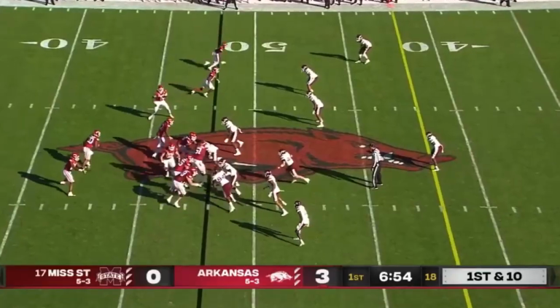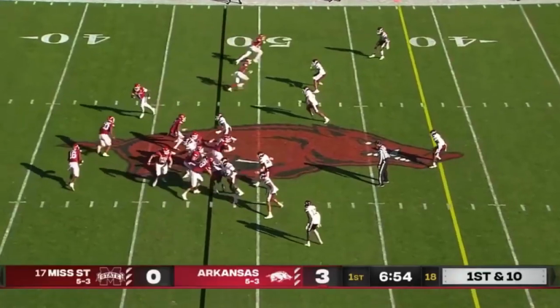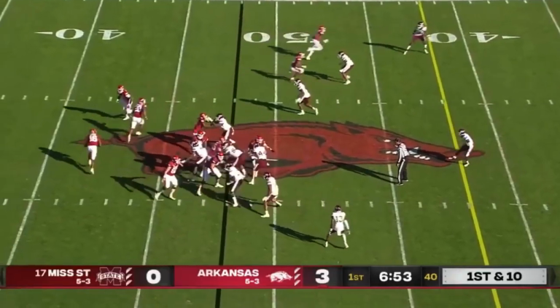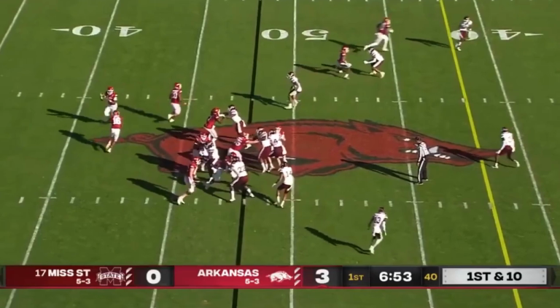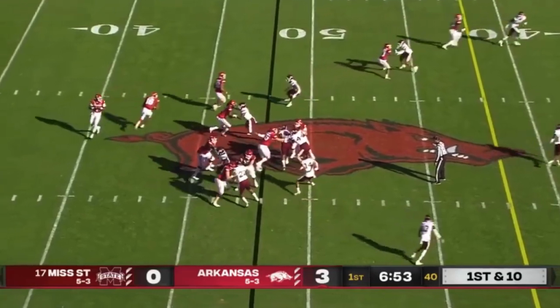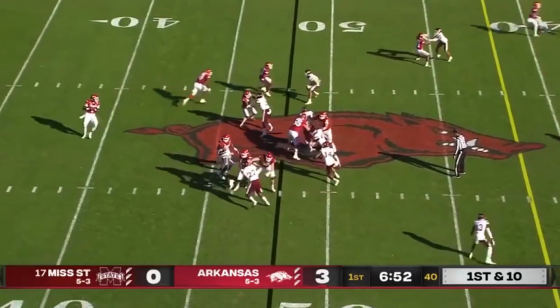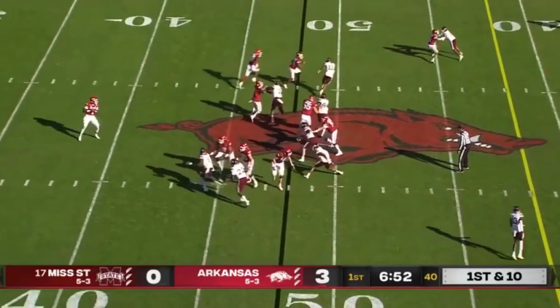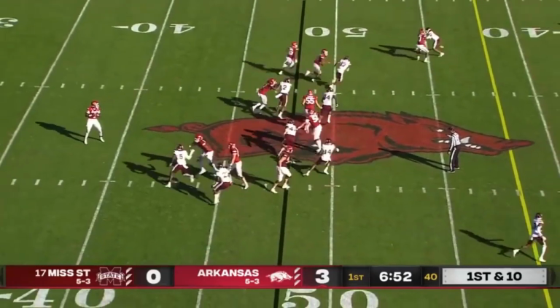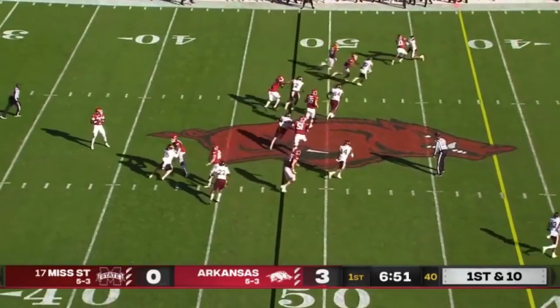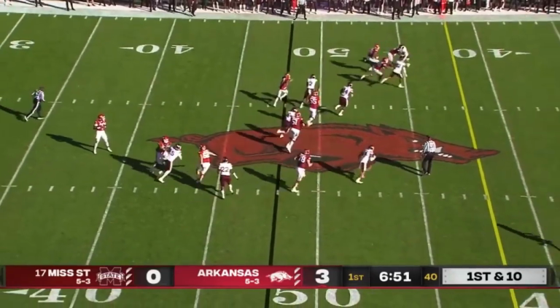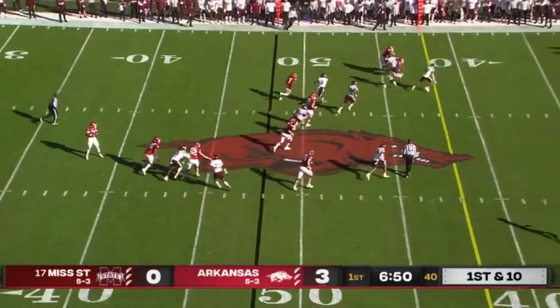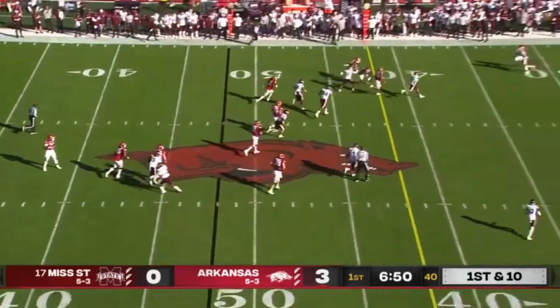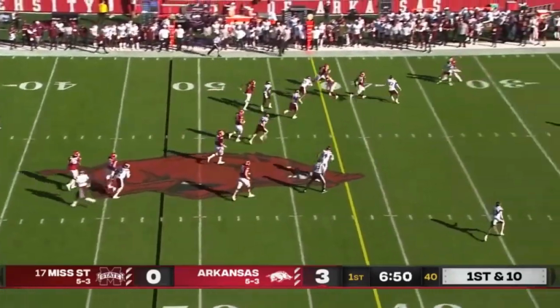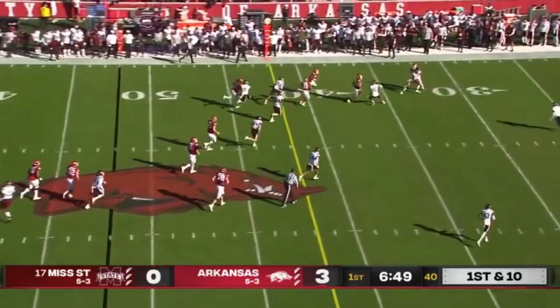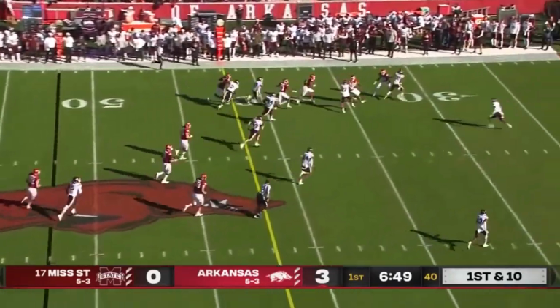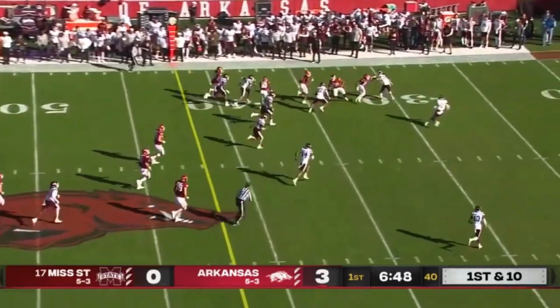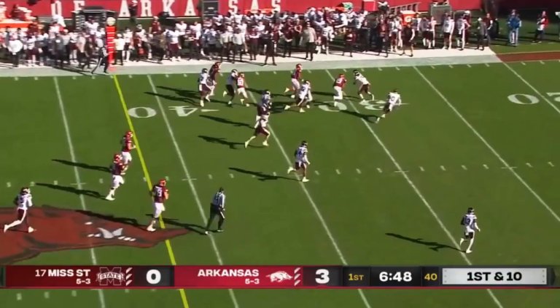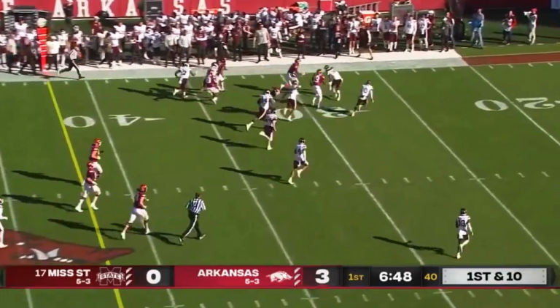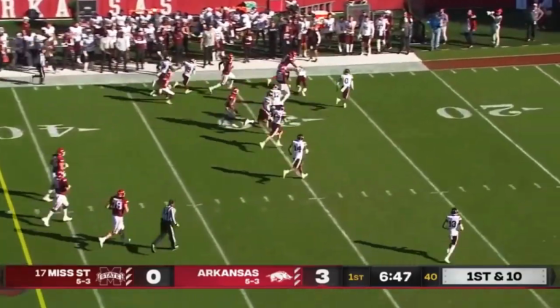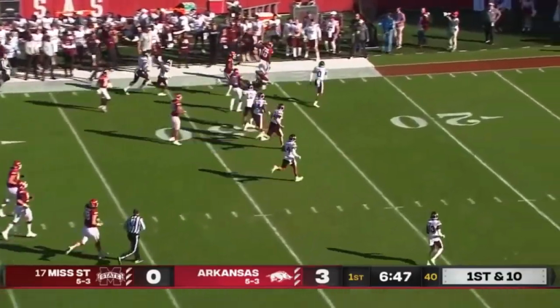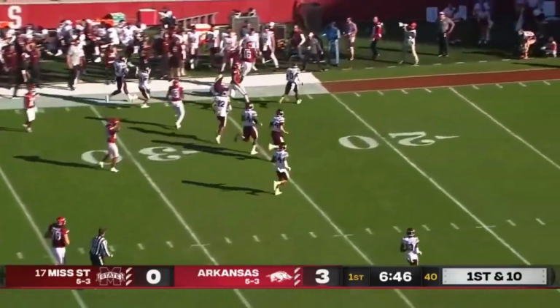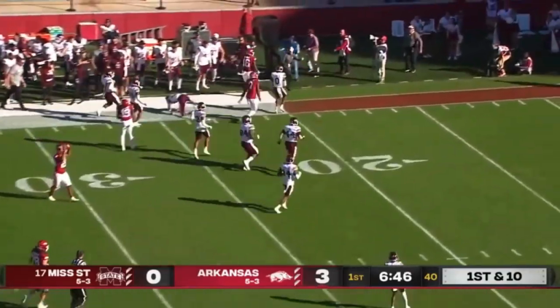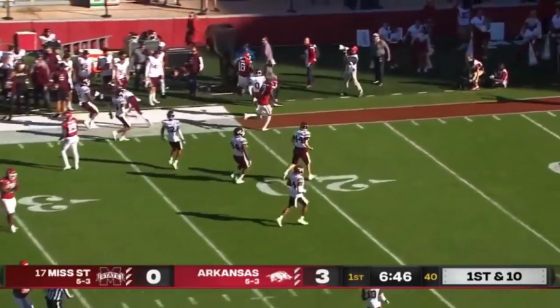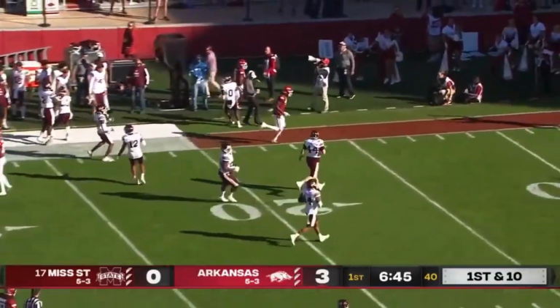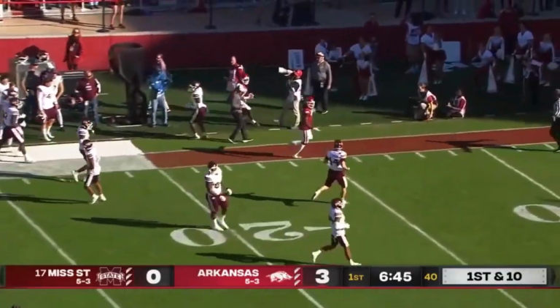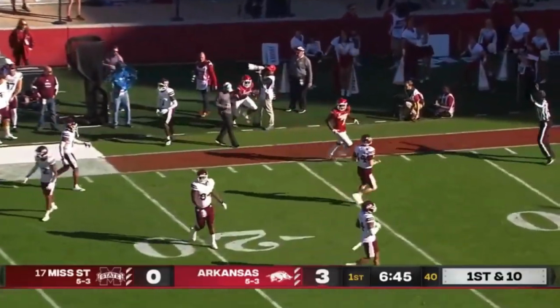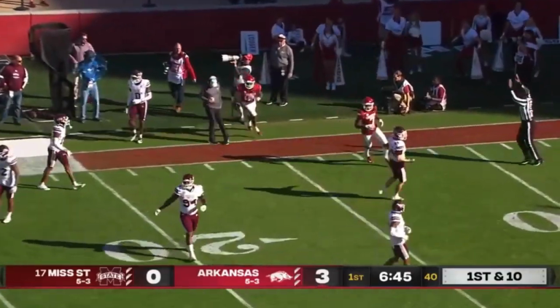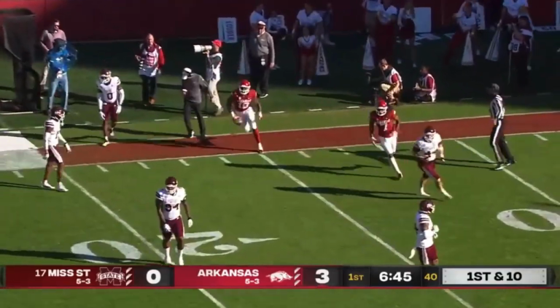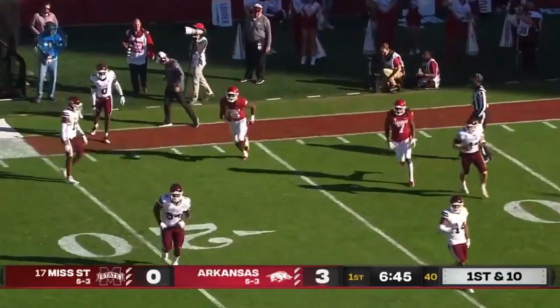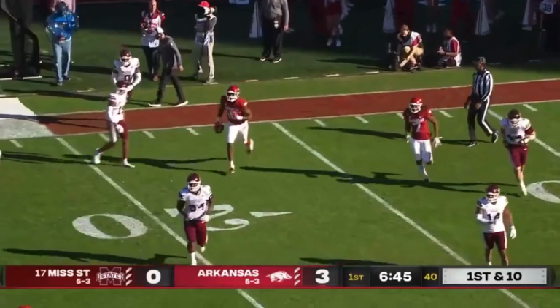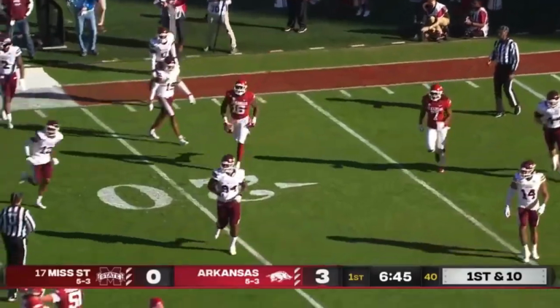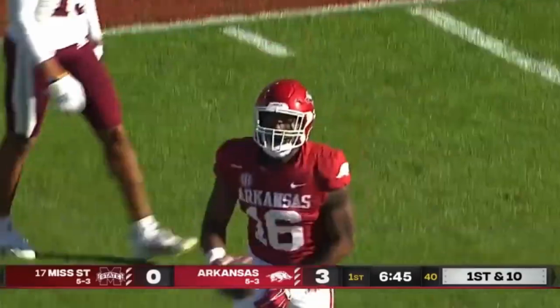He had nothing but green grass in front, but becomes the fourth wide receiver now in the backfield. Fakes the flip and Traylon Burks is going to take it for a first down and plenty more! Second trick play of the game, that one goes for 27.